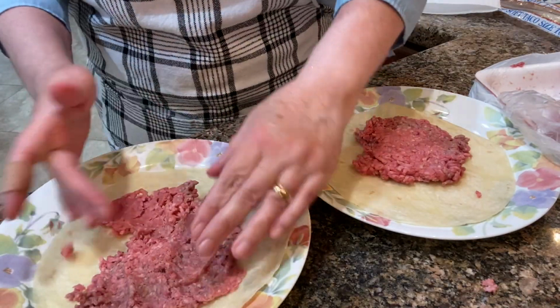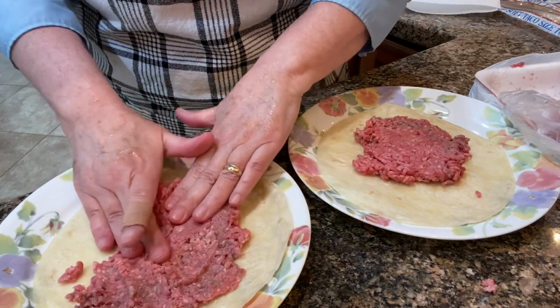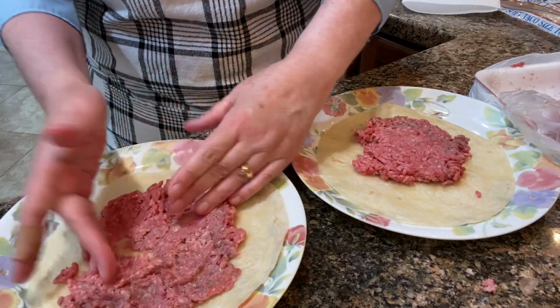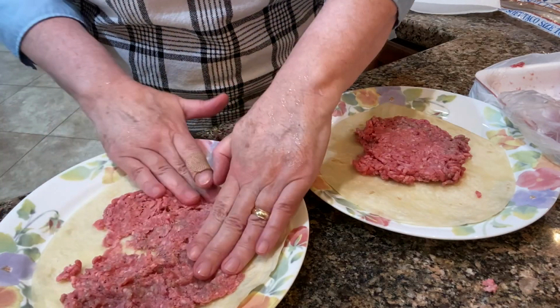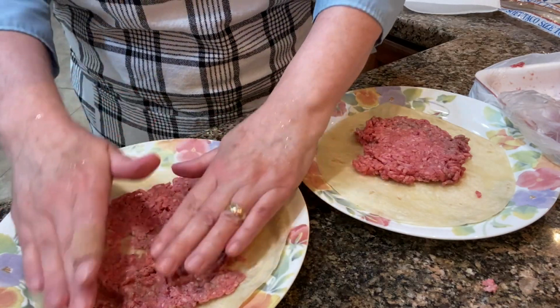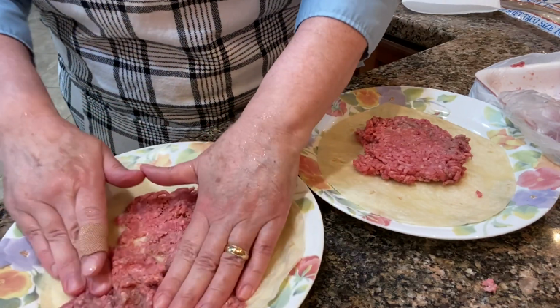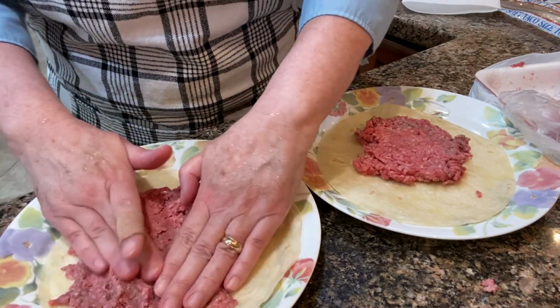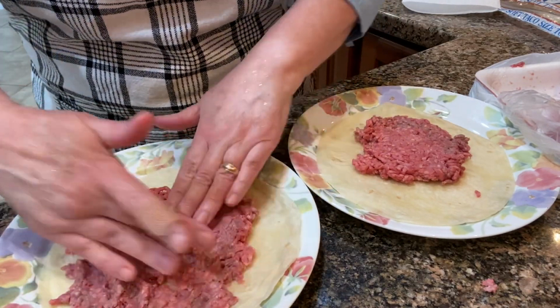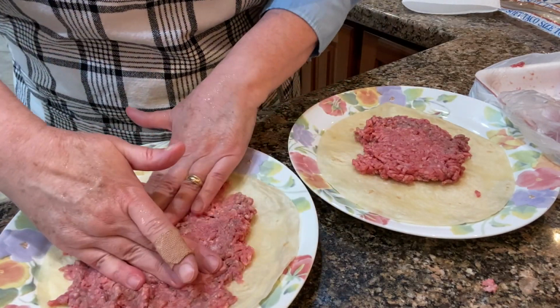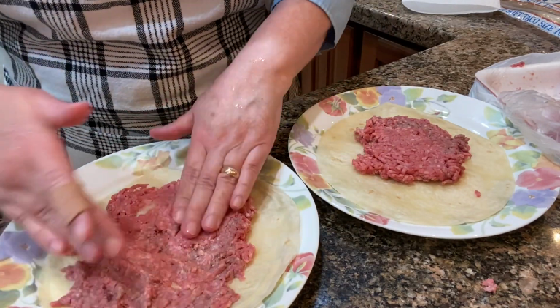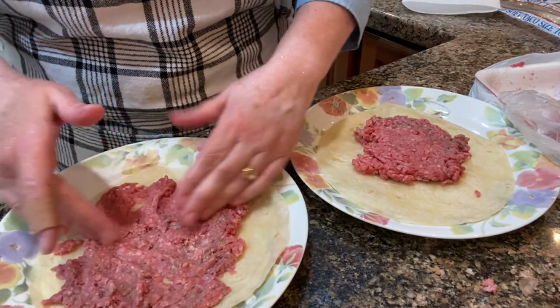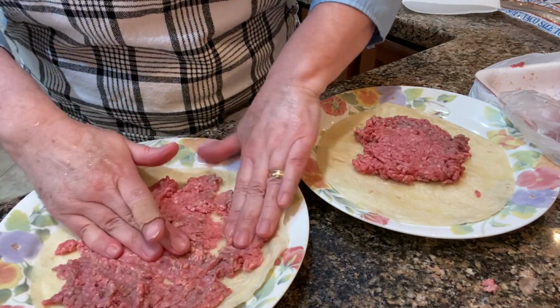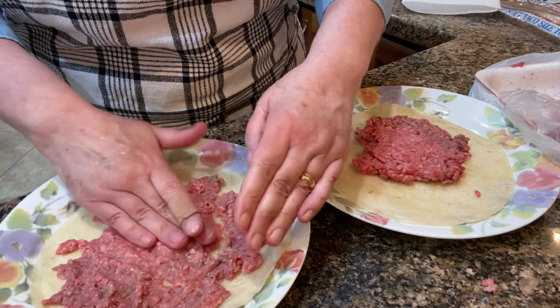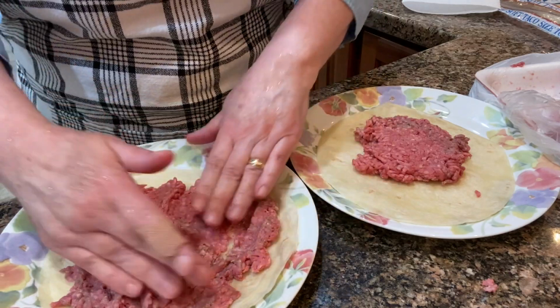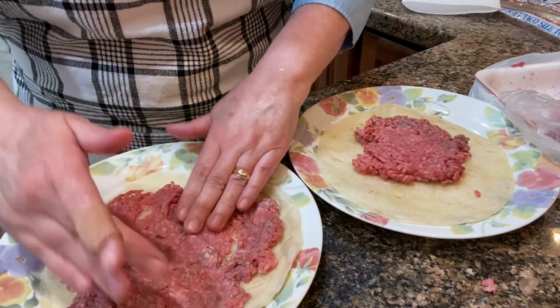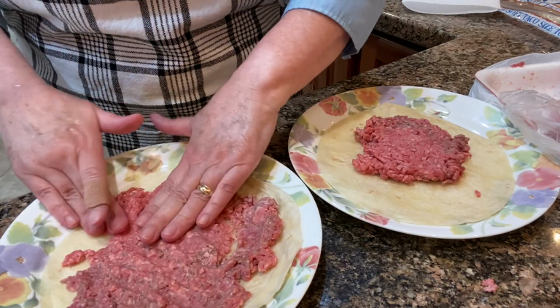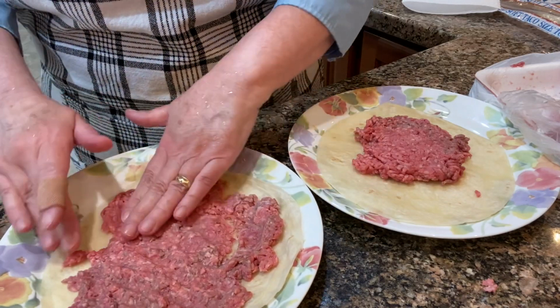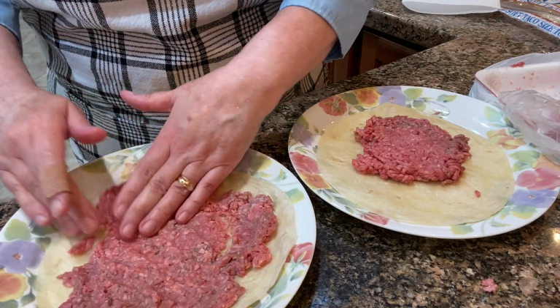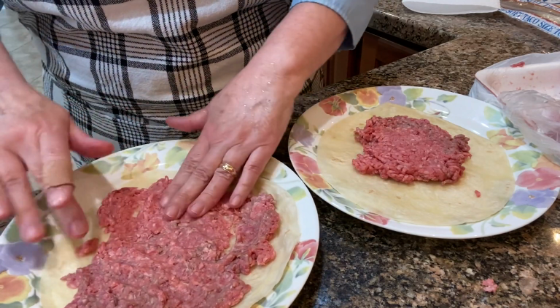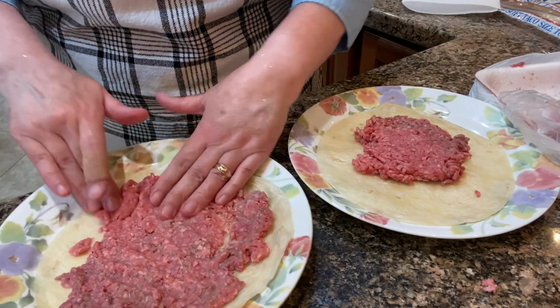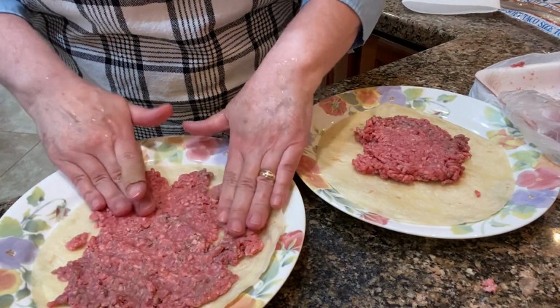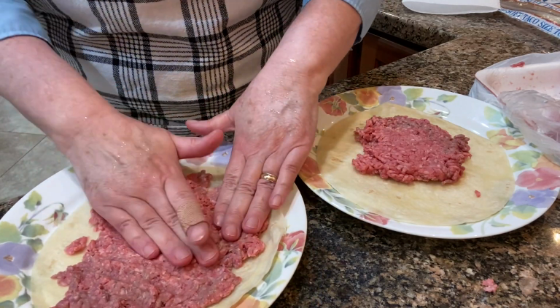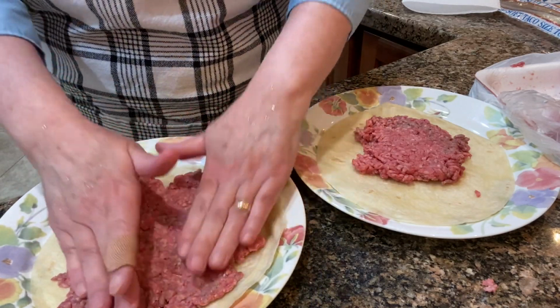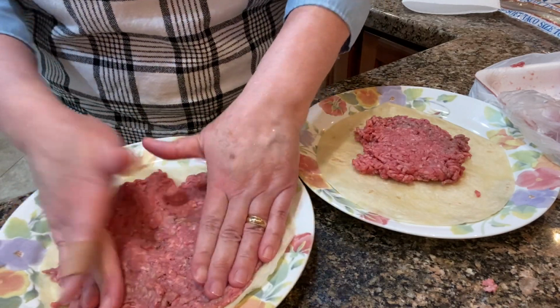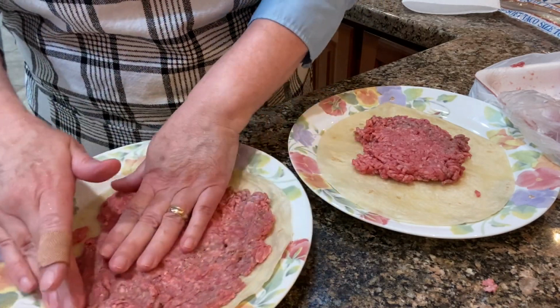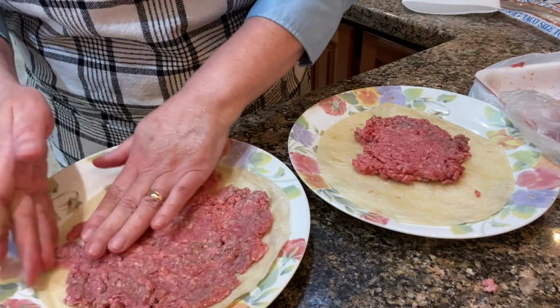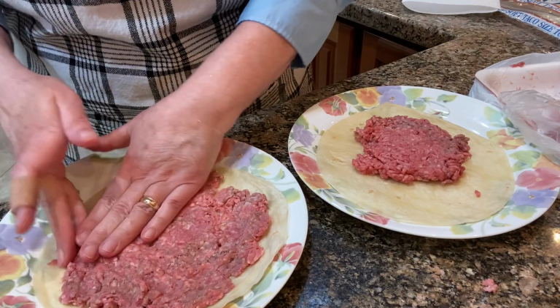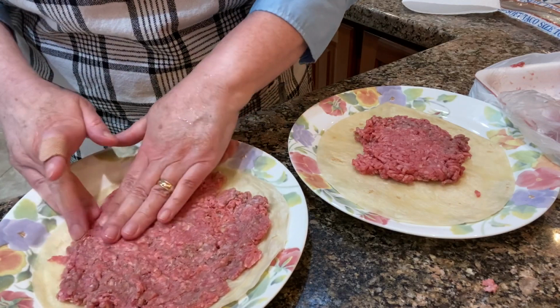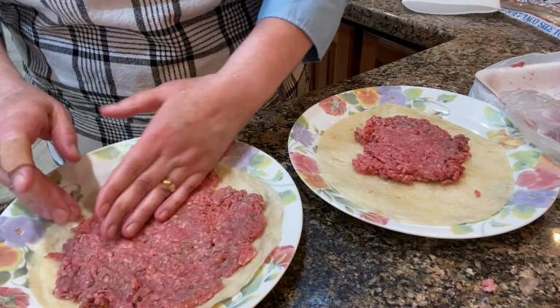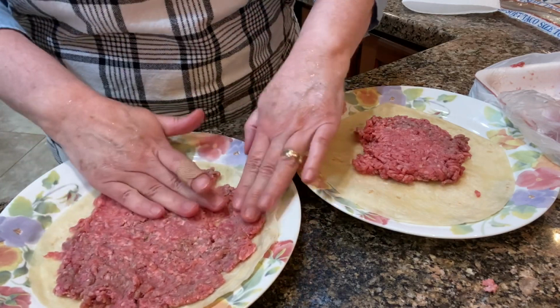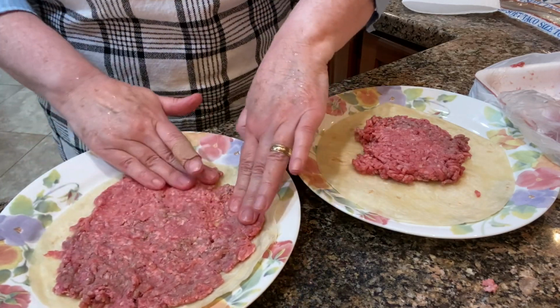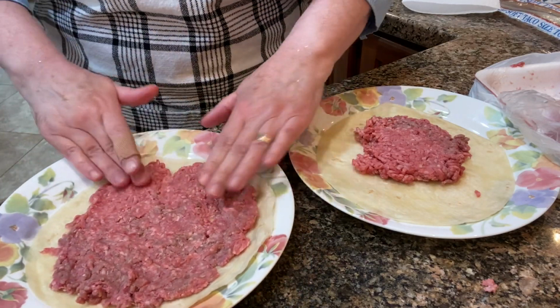This is a really good idea for hamburgers, especially if you planned on having hamburgers but forgot to buy the buns. This is a good alternative to use a flour tortilla.